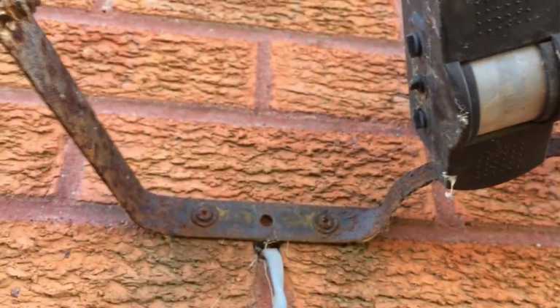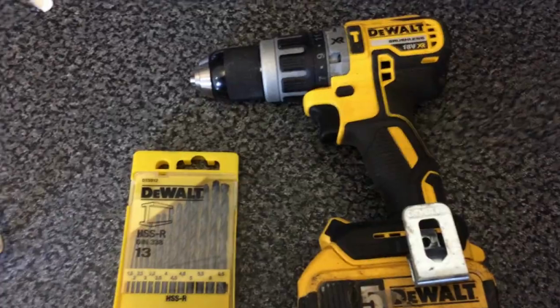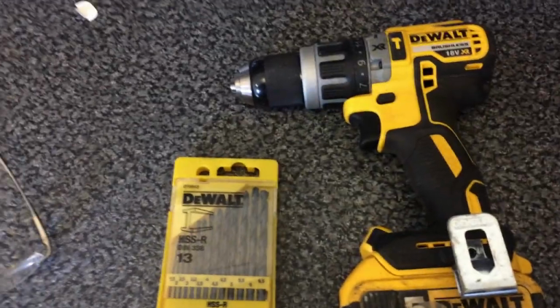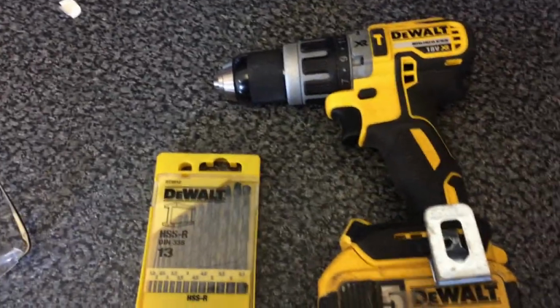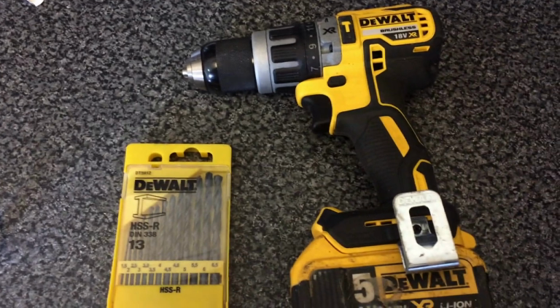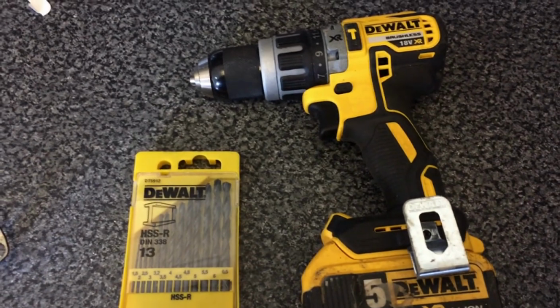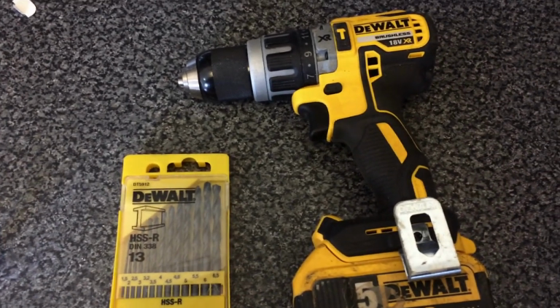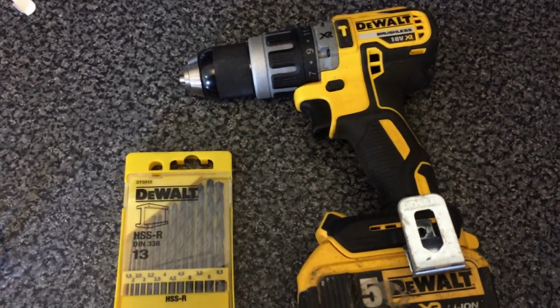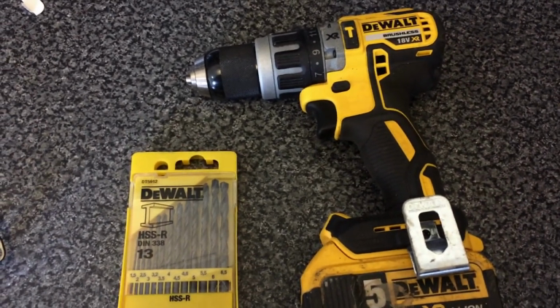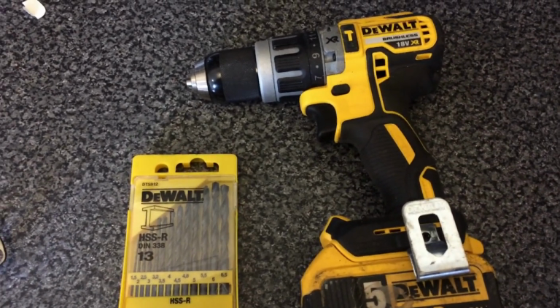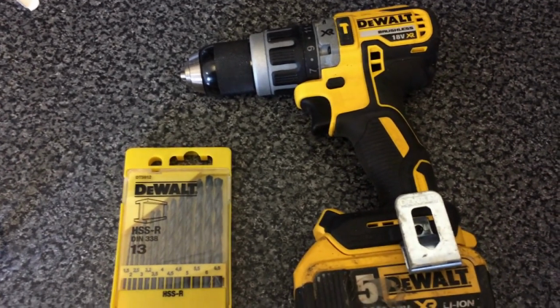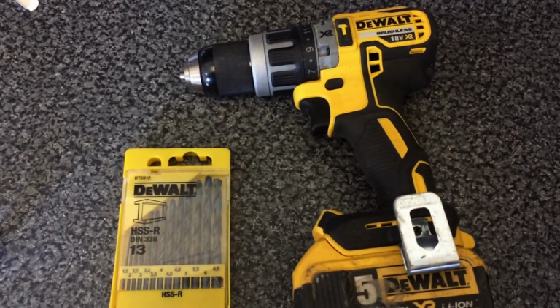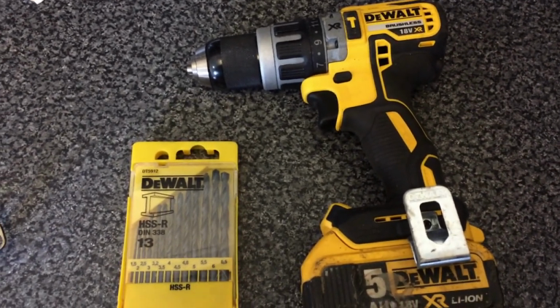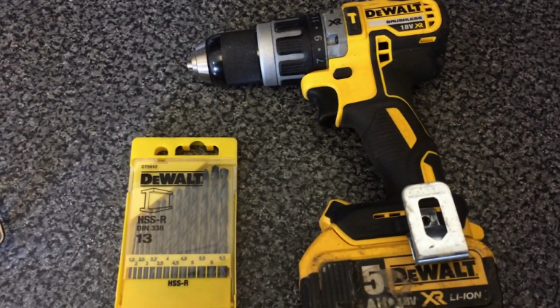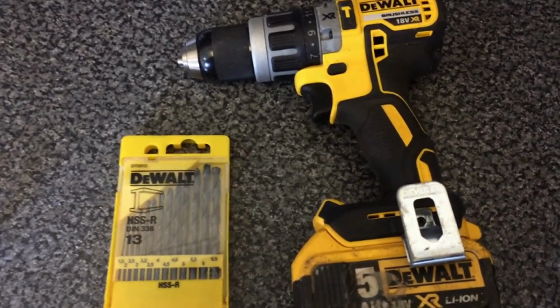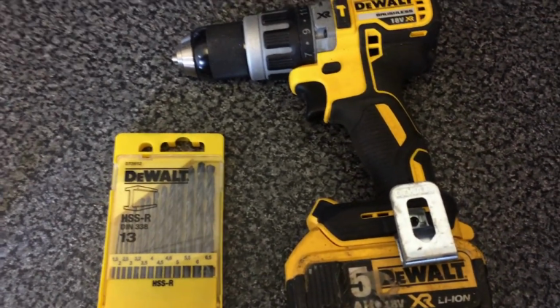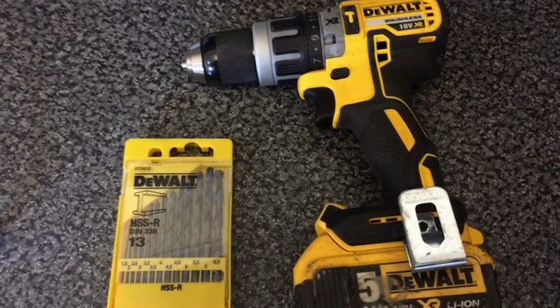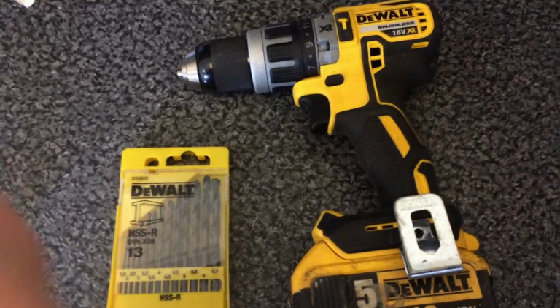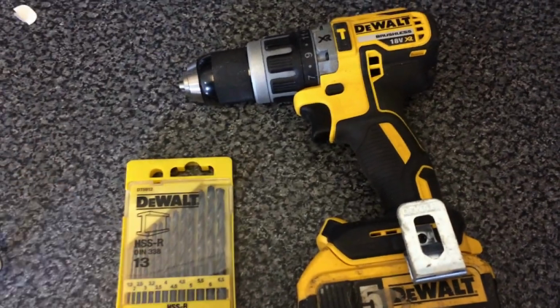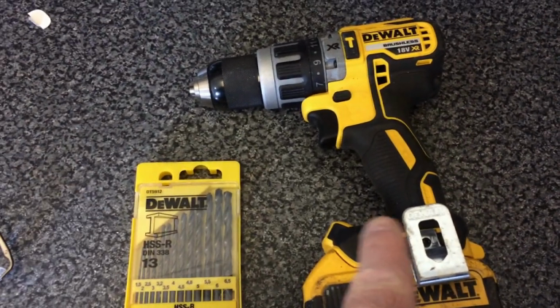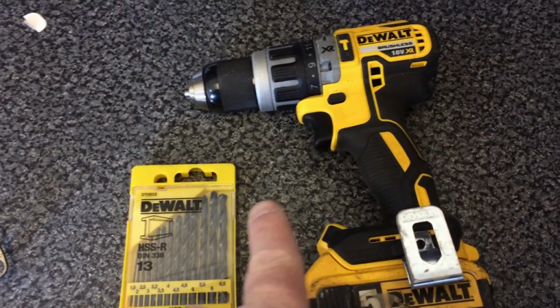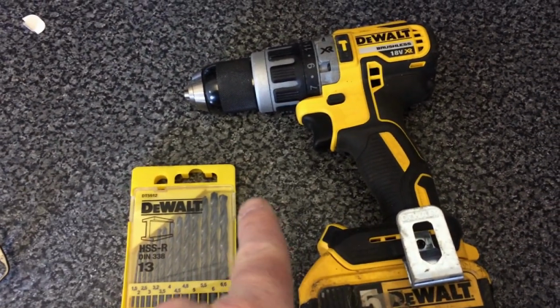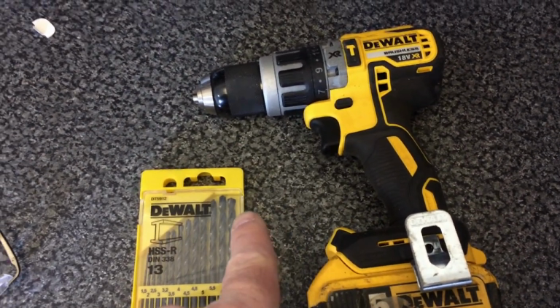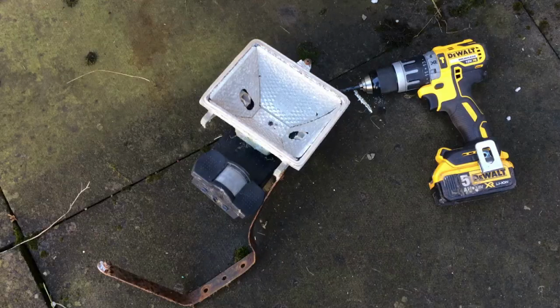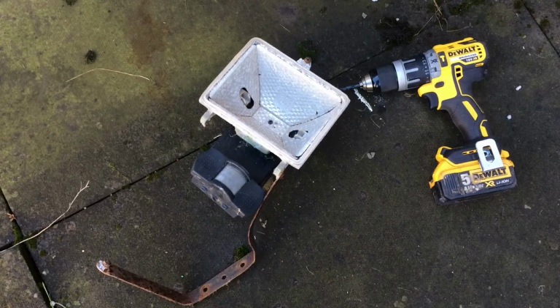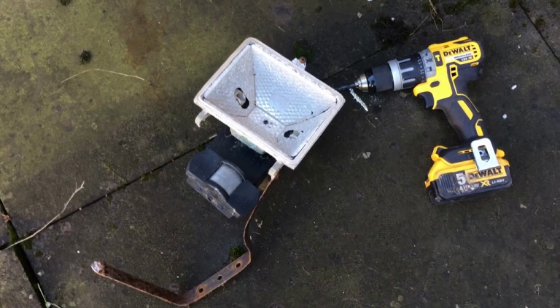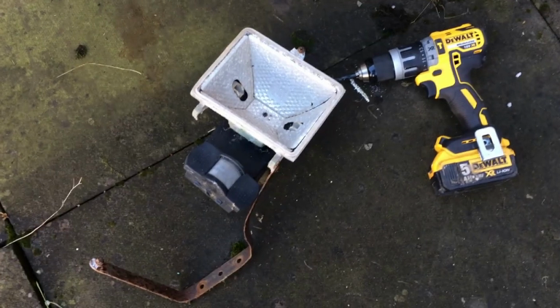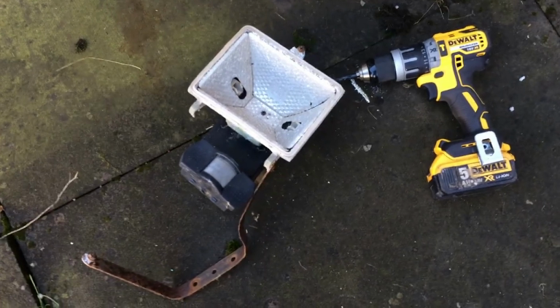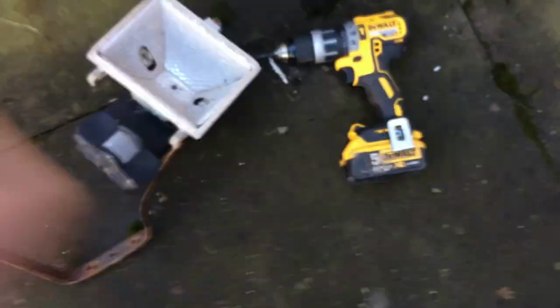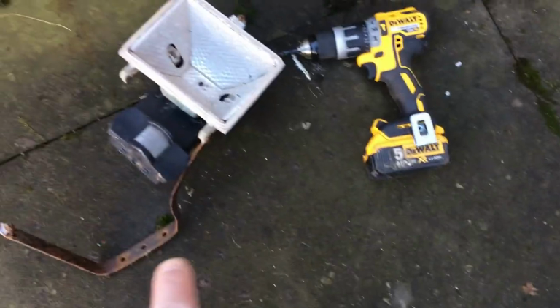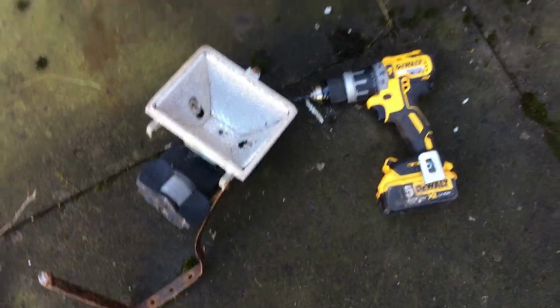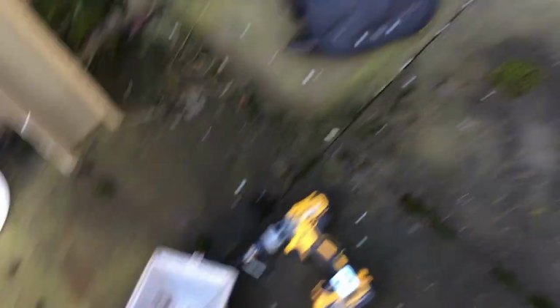This is the process of removing the old outside light. The screws that hold the bracket onto the wall are totally rusted and I've just rounded them off, so I'm just going to quickly drill them out. Right, there's the offending article - I just drilled those screws out.